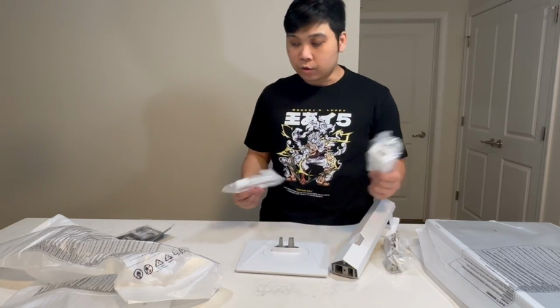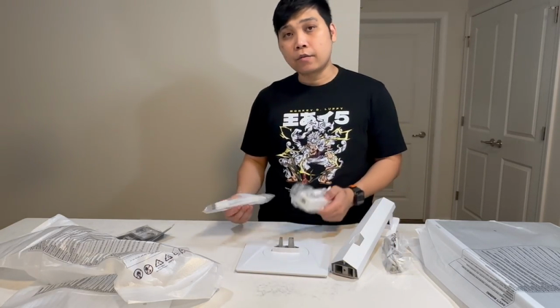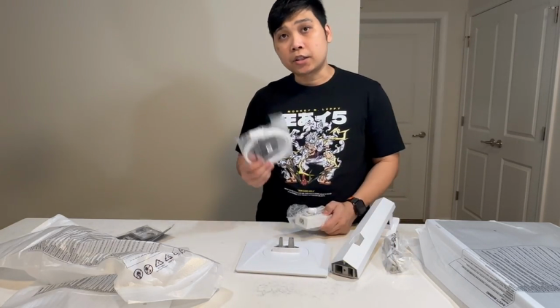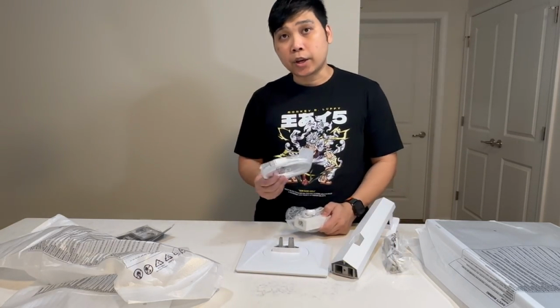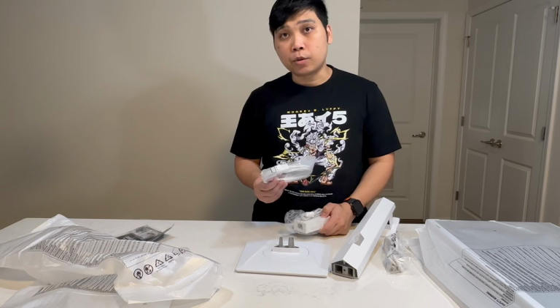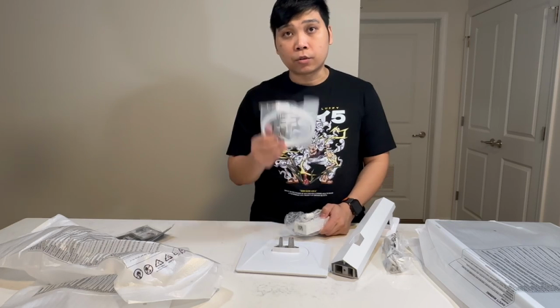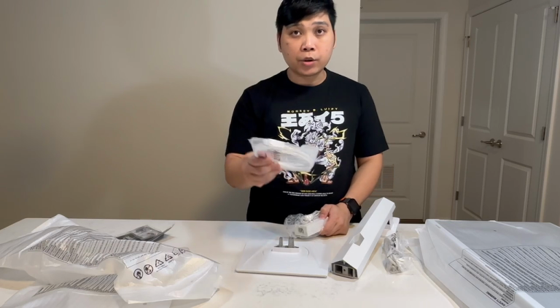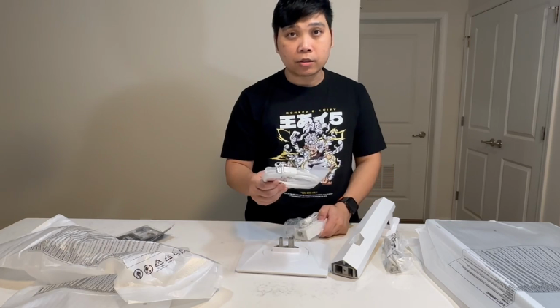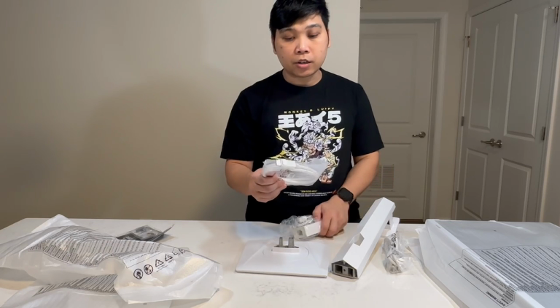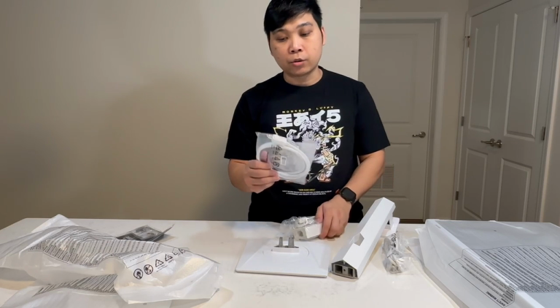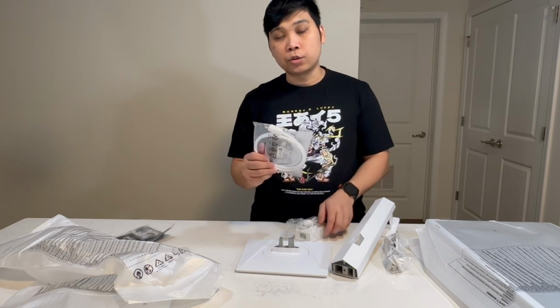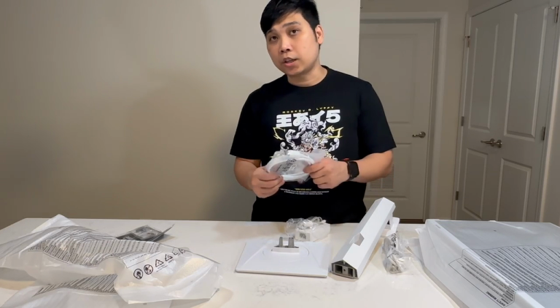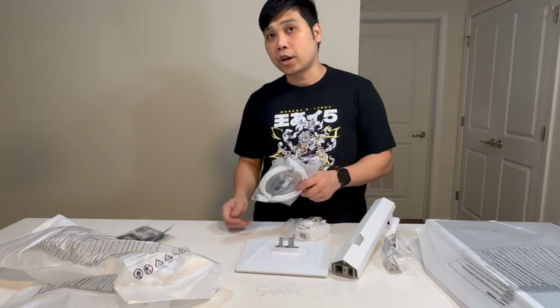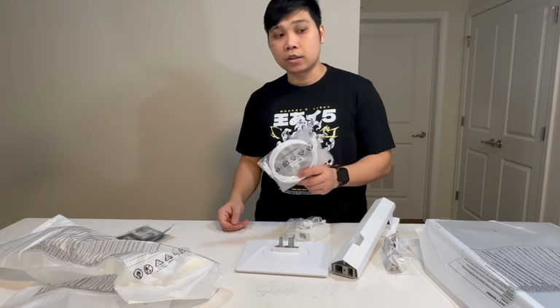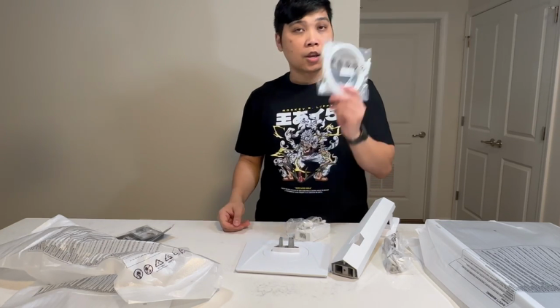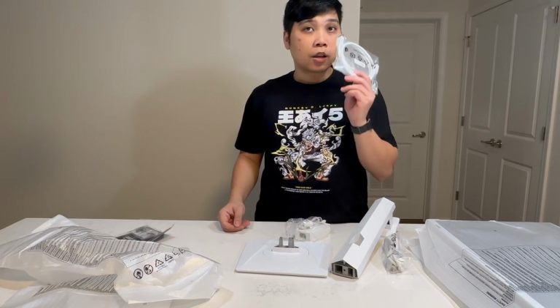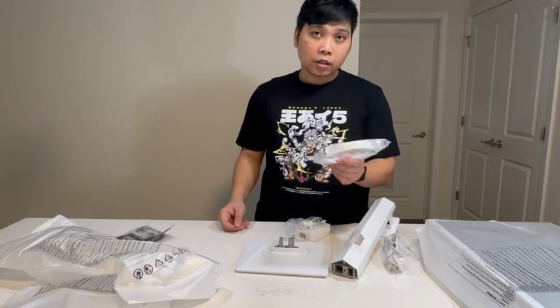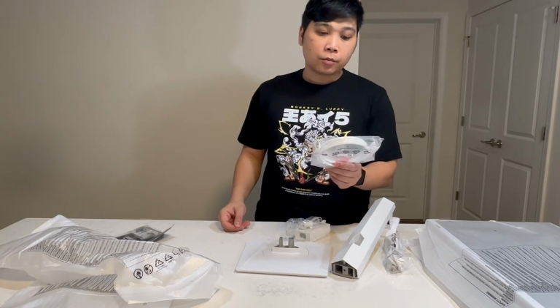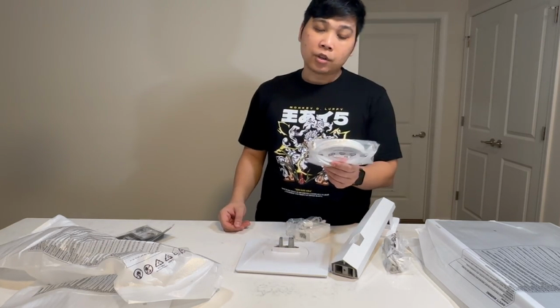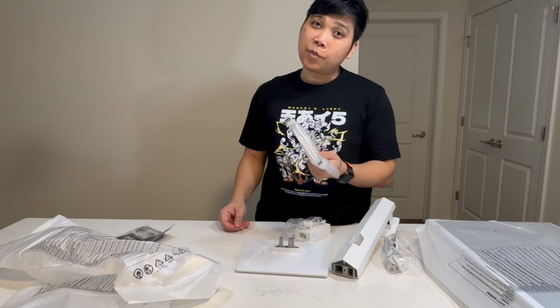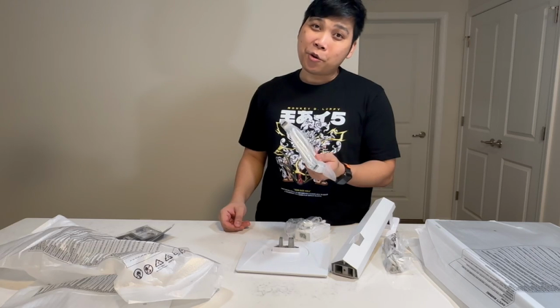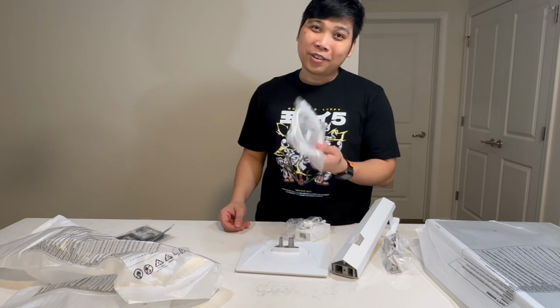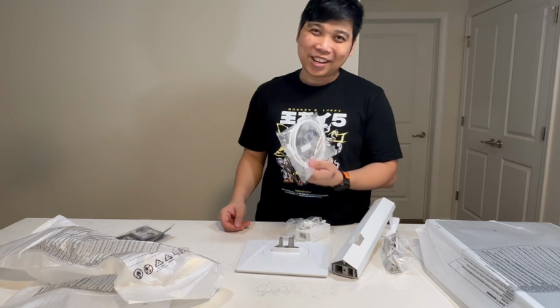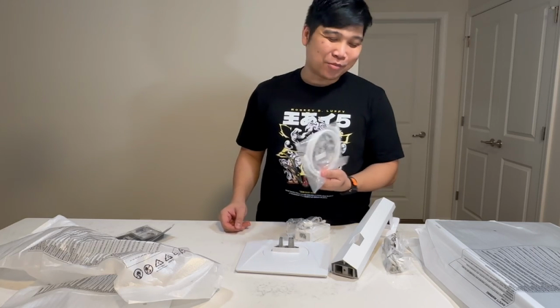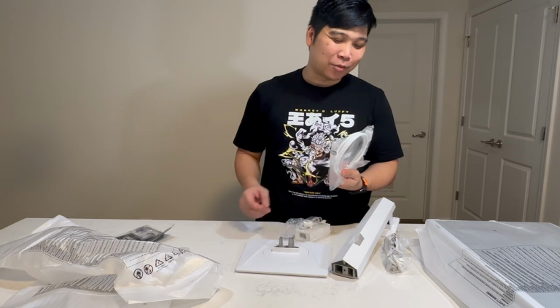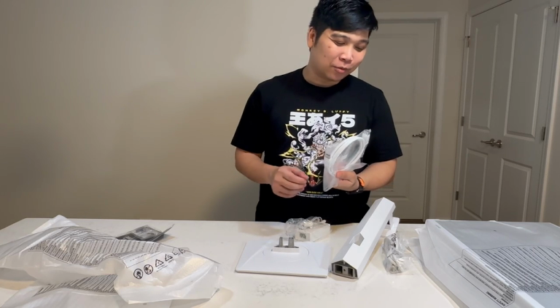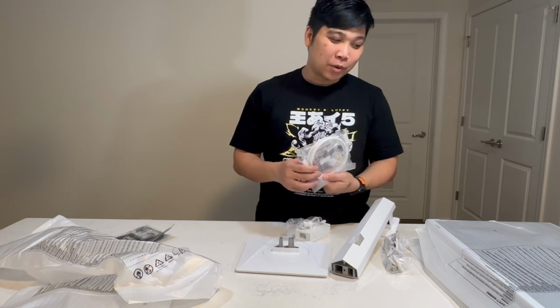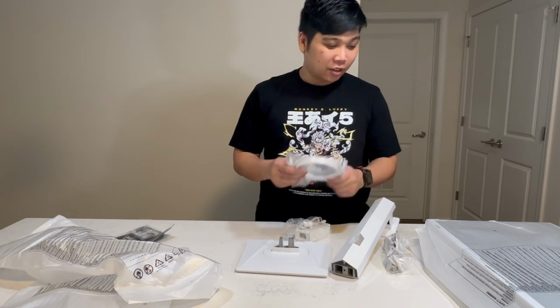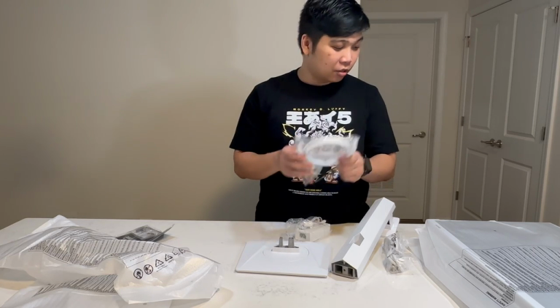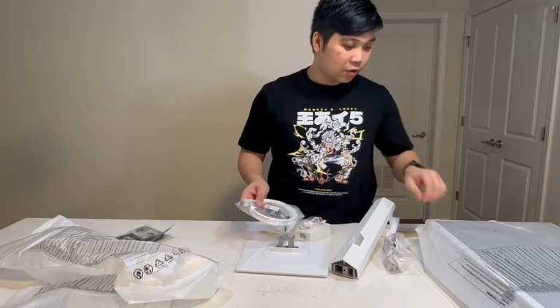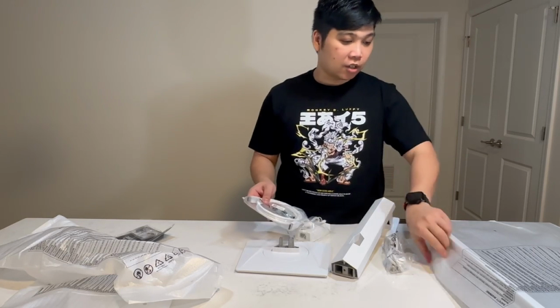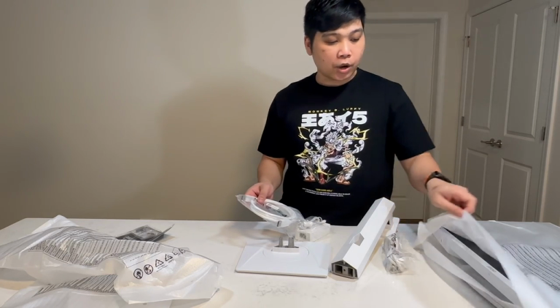We don't have an HDMI cable, so for you guys out there that are going to use HDMI on this, you need to buy your own HDMI cable. But it's good that everything is in white.